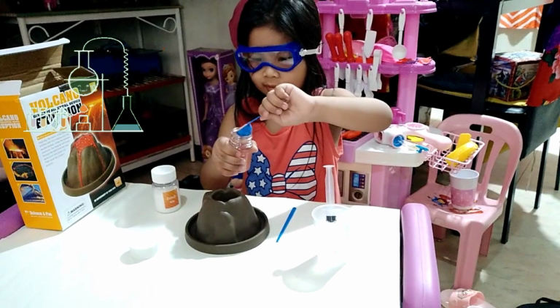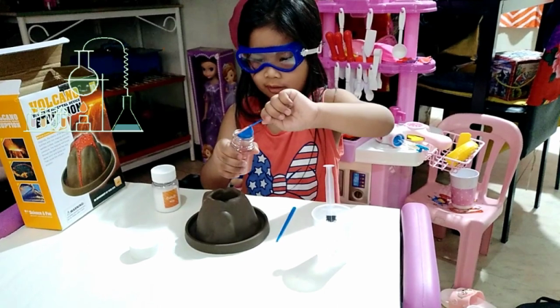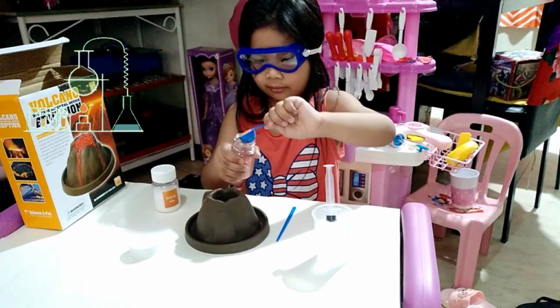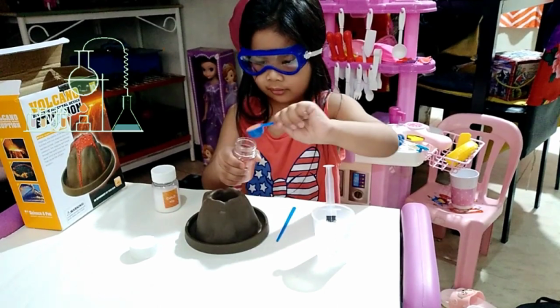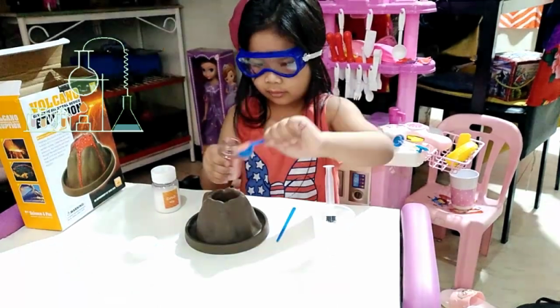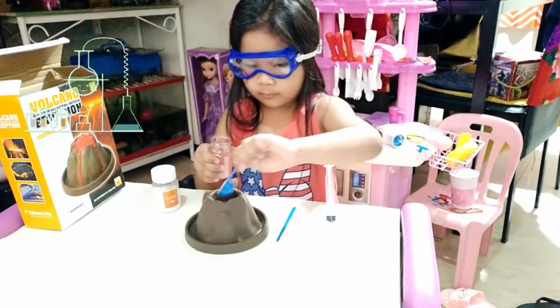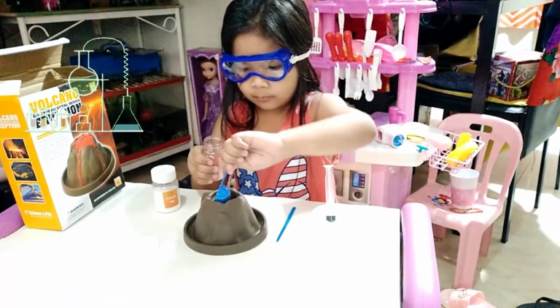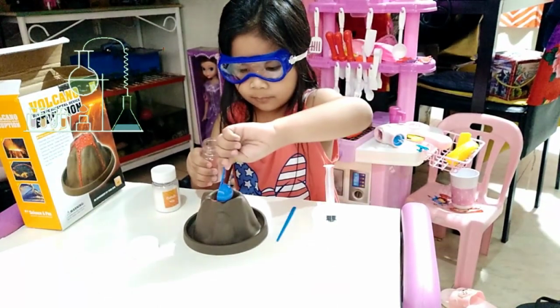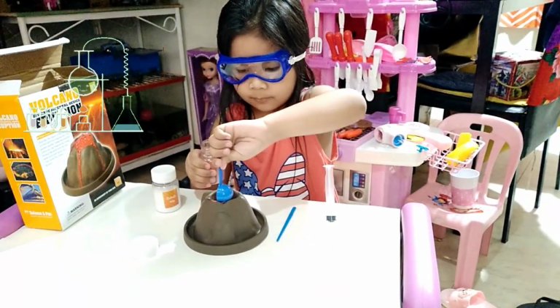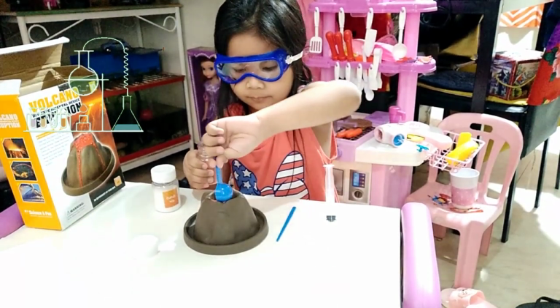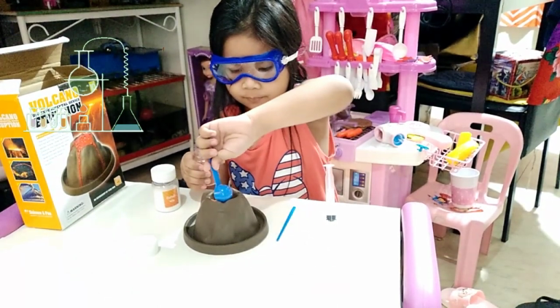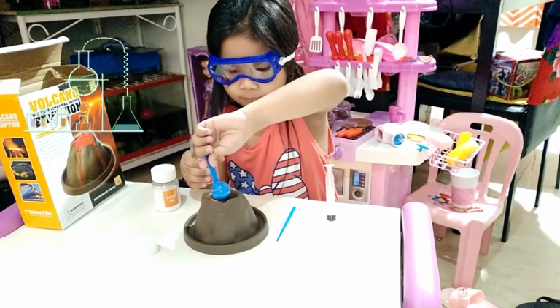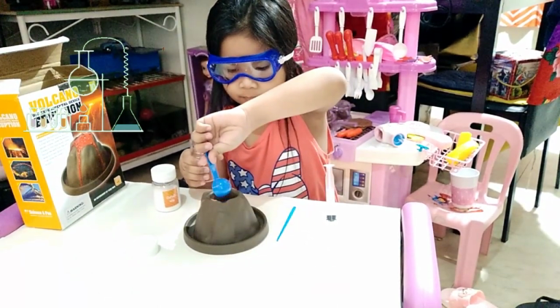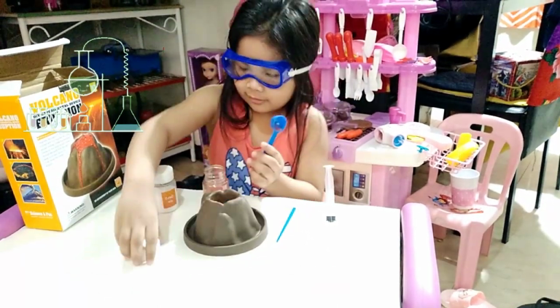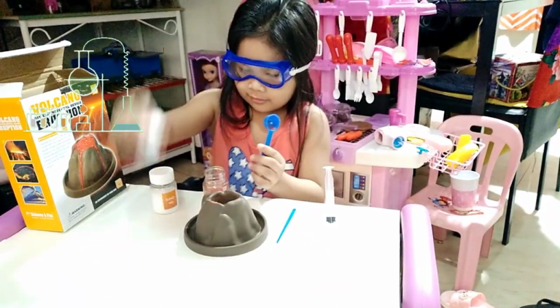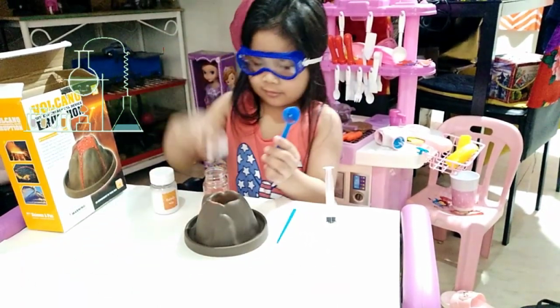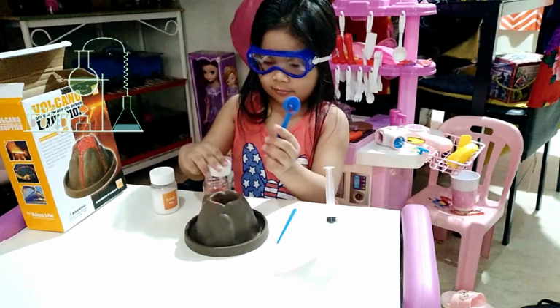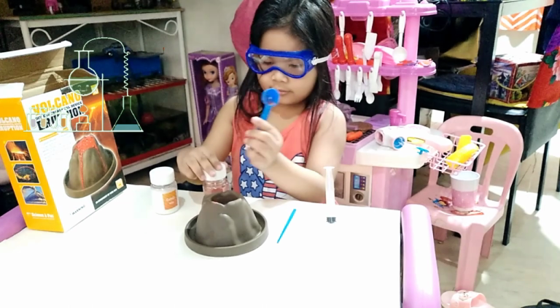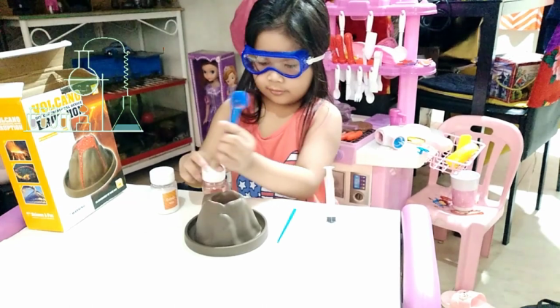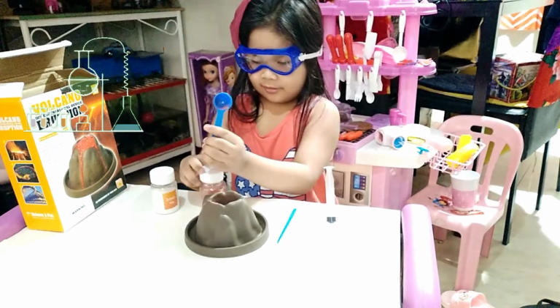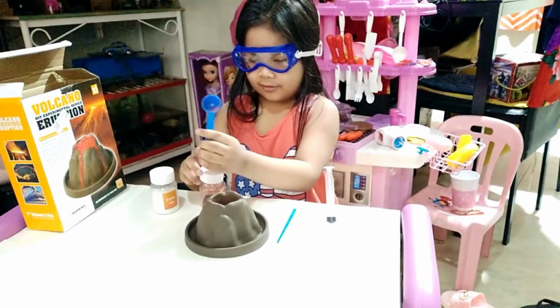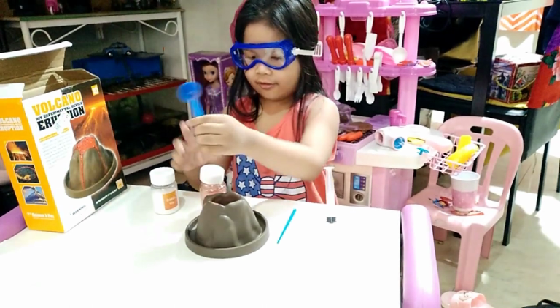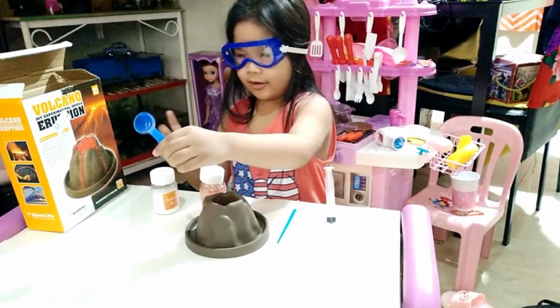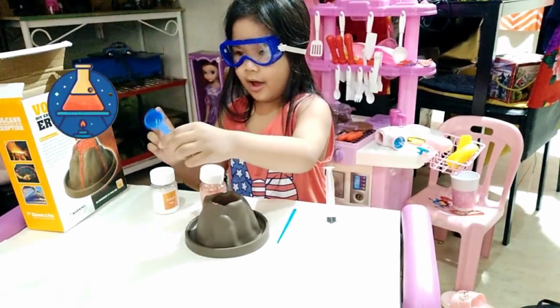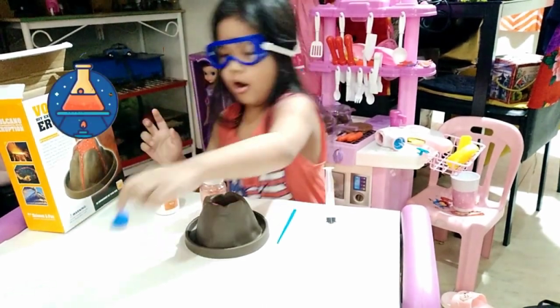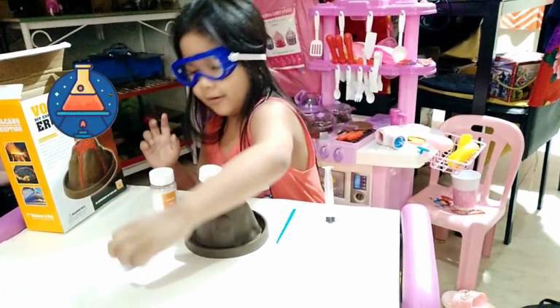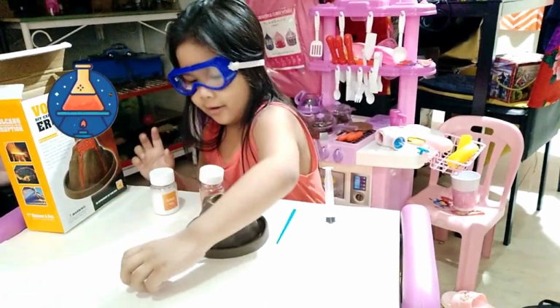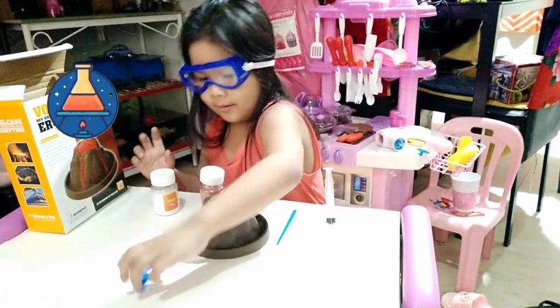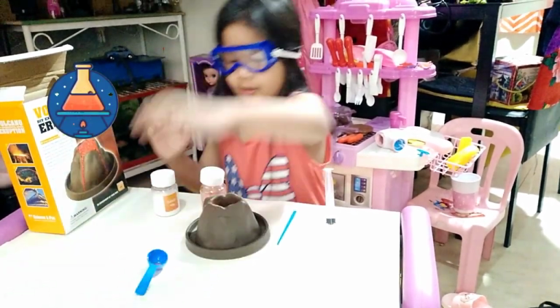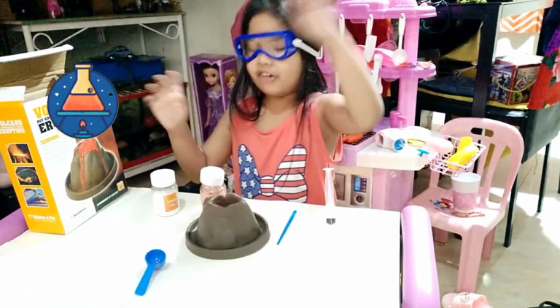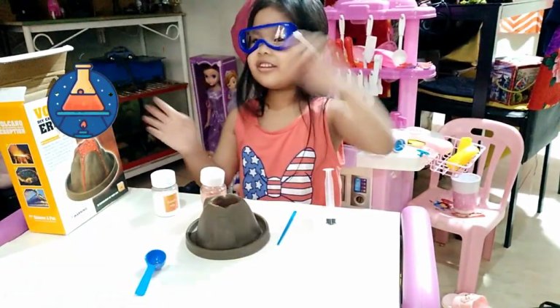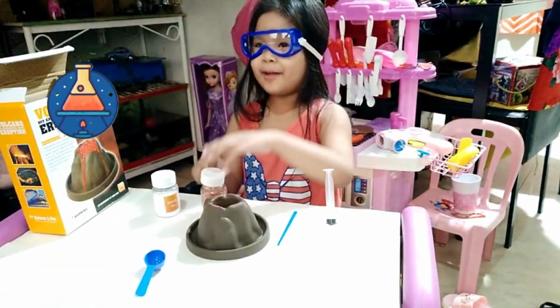One scoop of baking soda. Citric acid. Oh! And I'm excited.